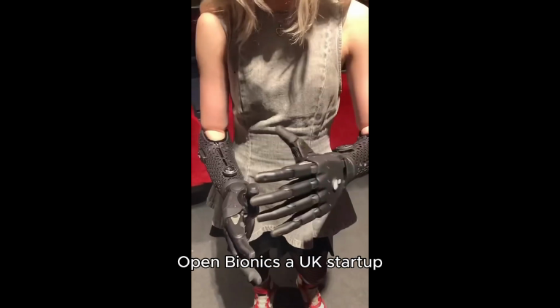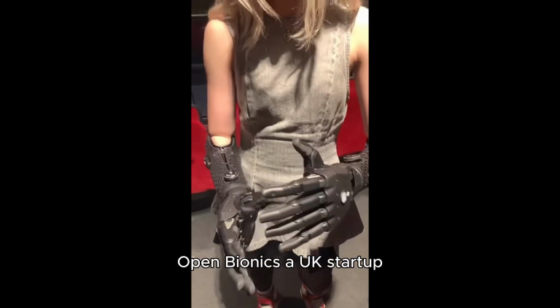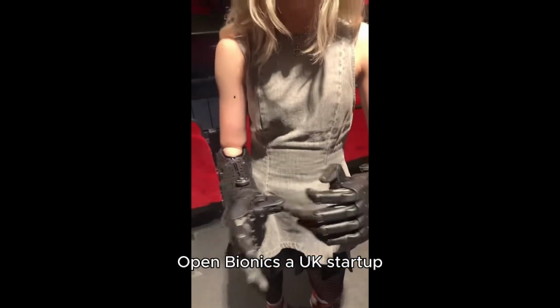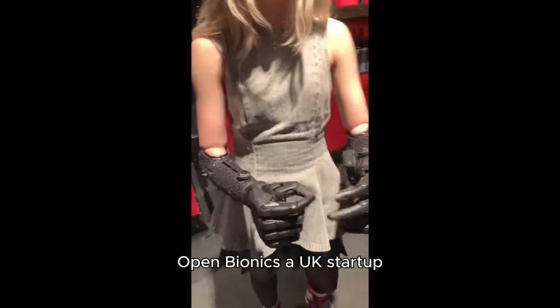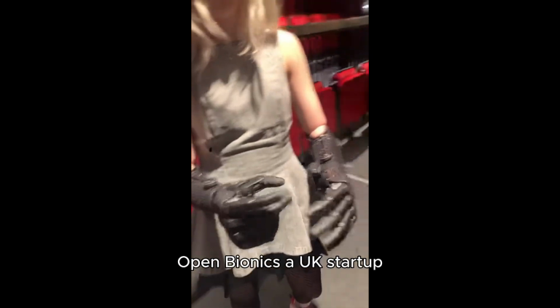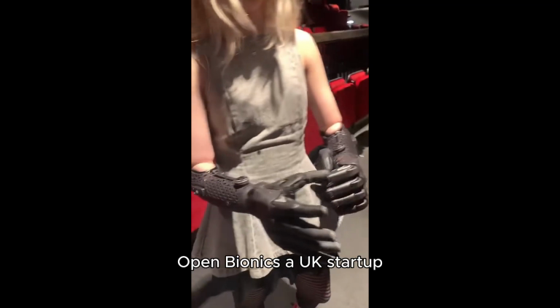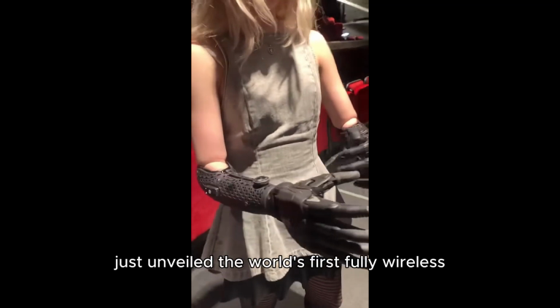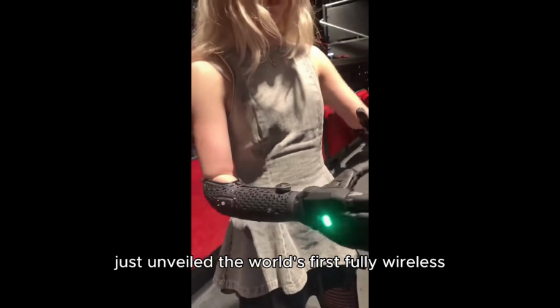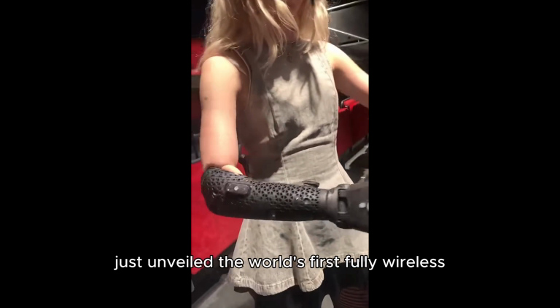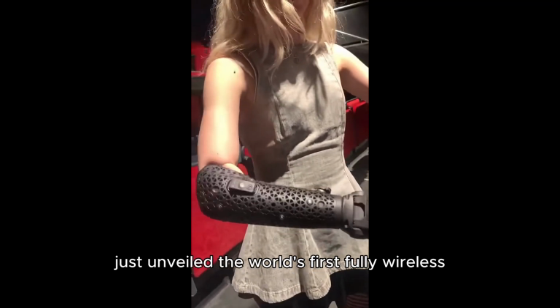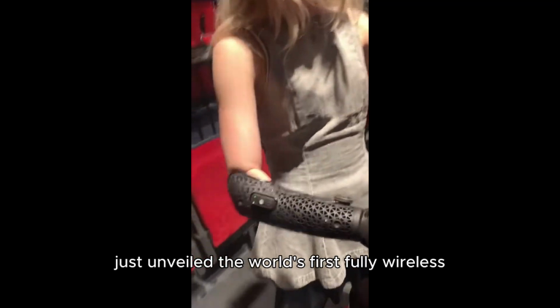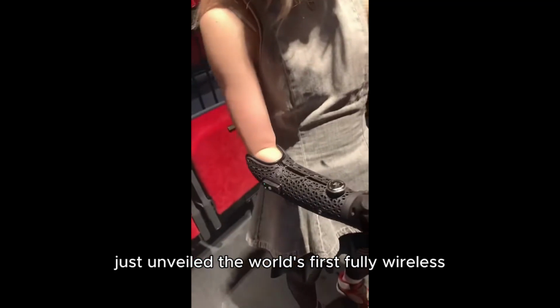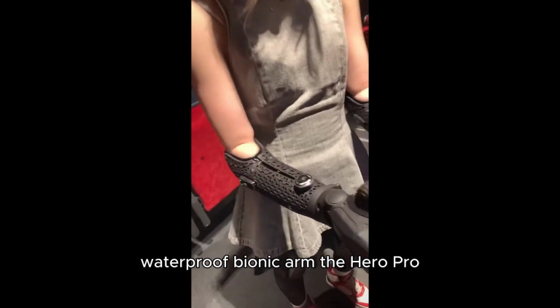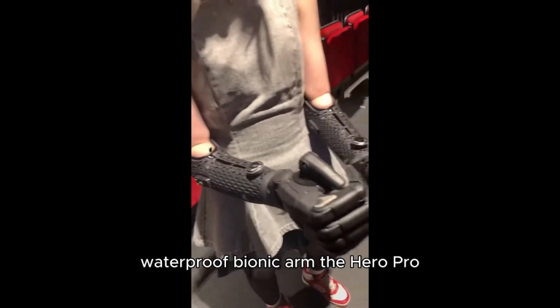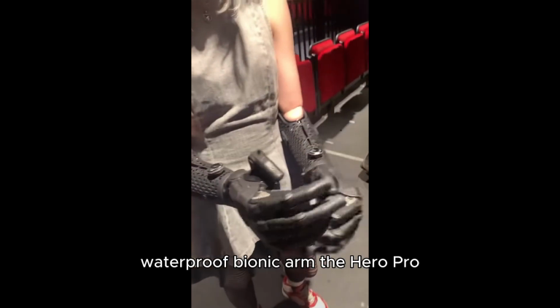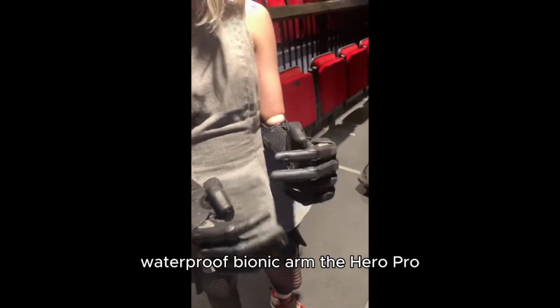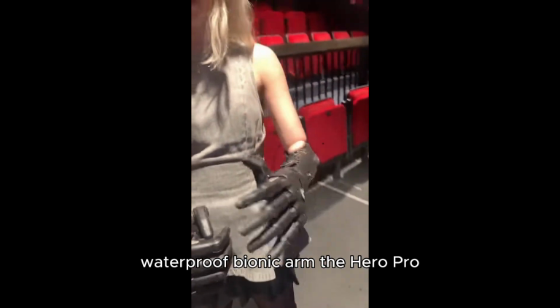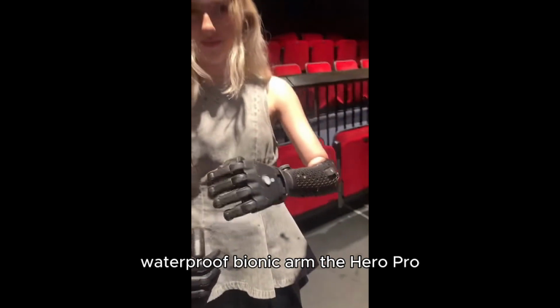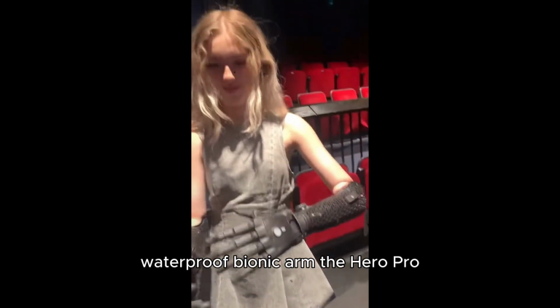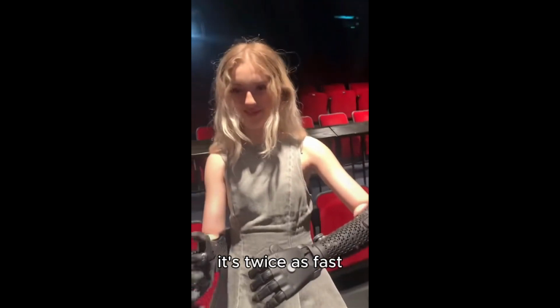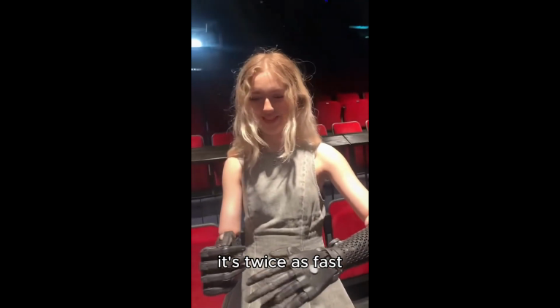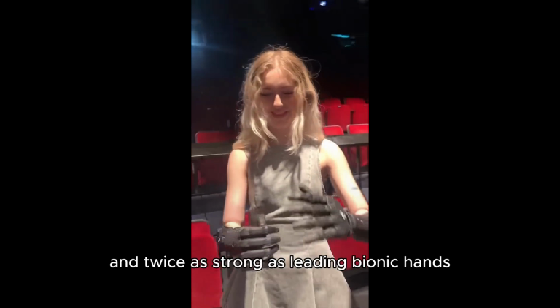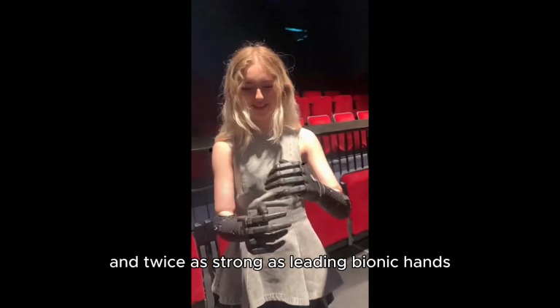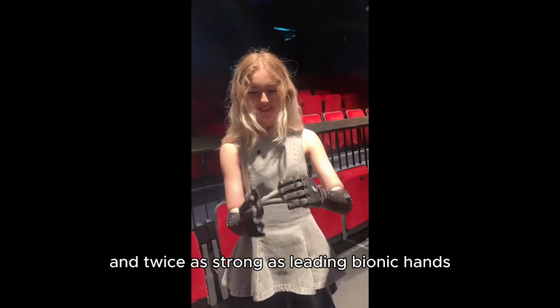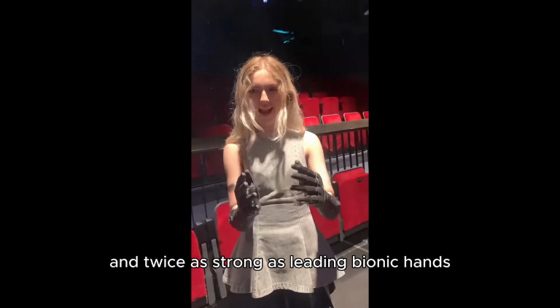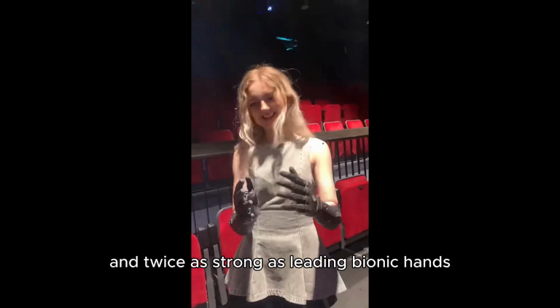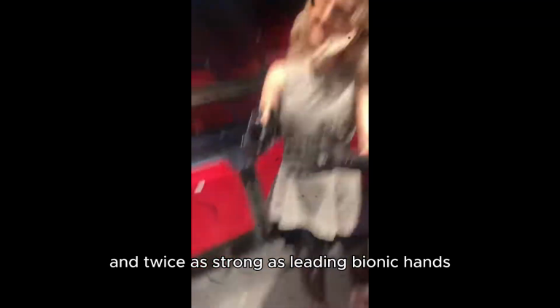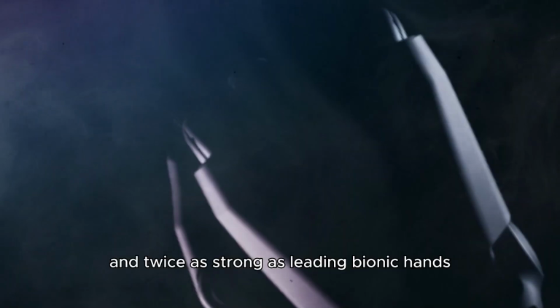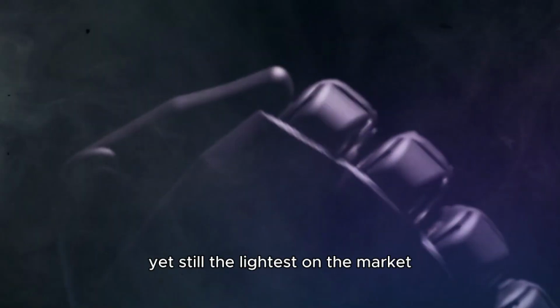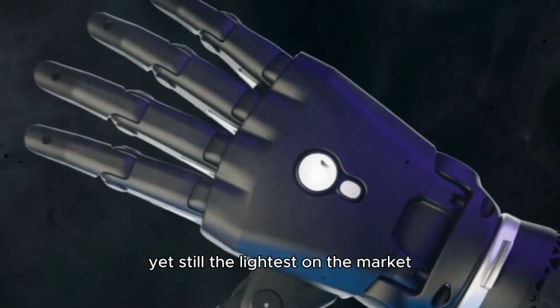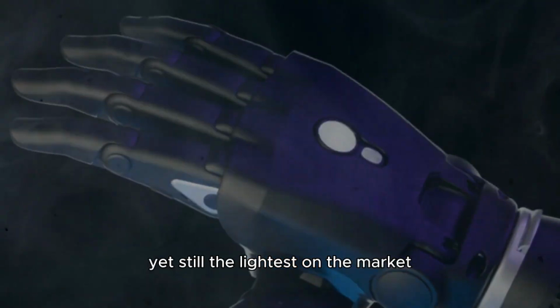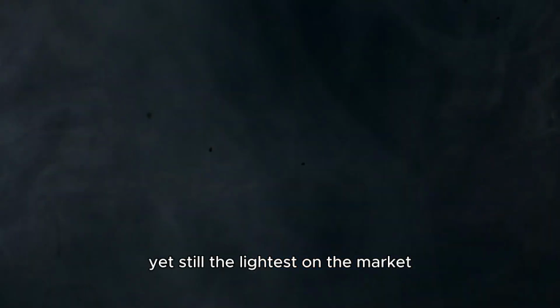Open Bionics, a UK start-up, just unveiled the world's first fully wireless waterproof bionic arm, the Hero Pro. It's twice as fast and twice as strong as leading bionic hands, yet still the lightest on the market.